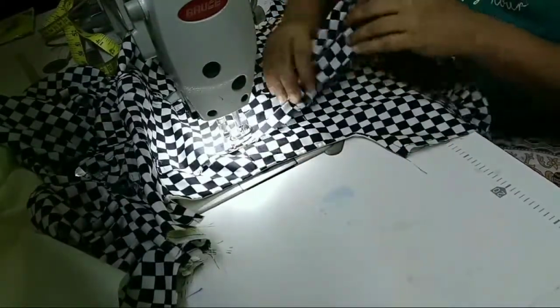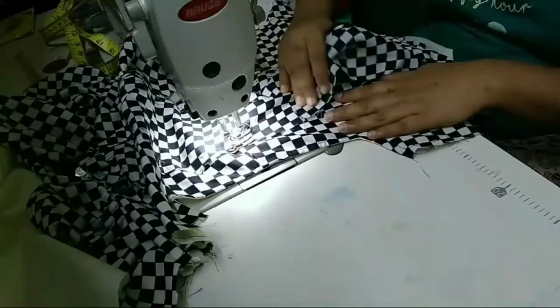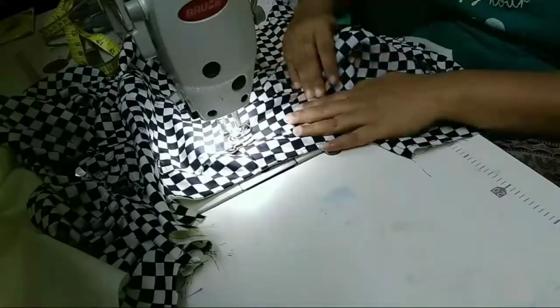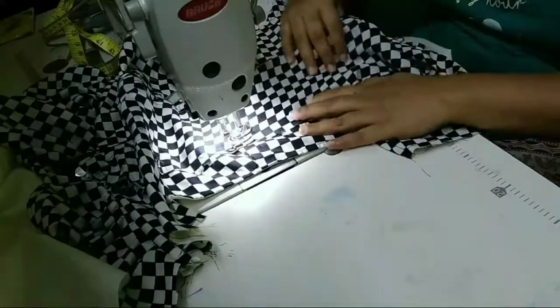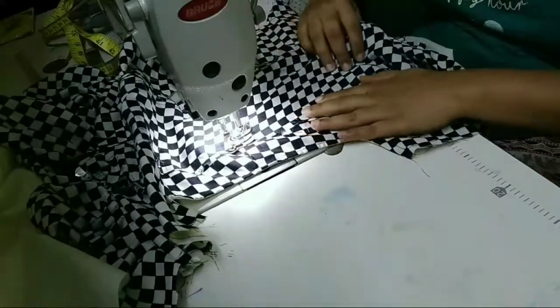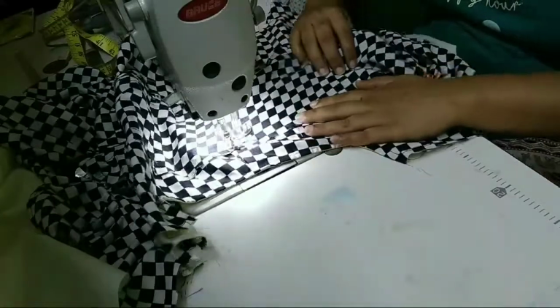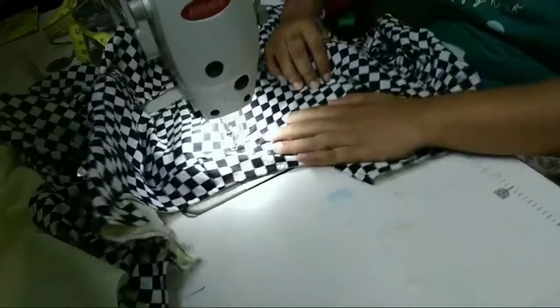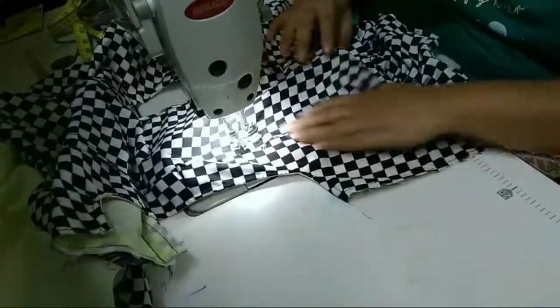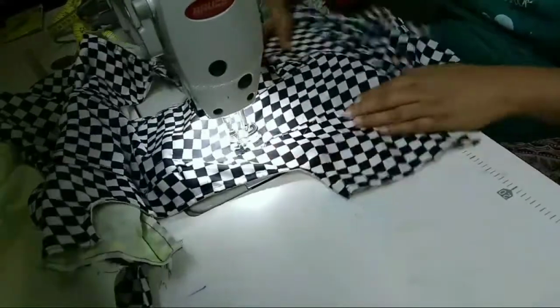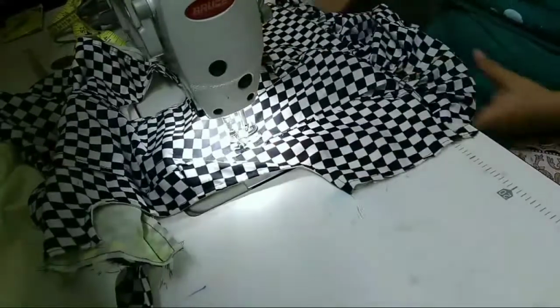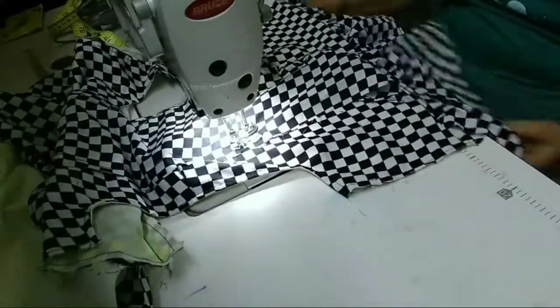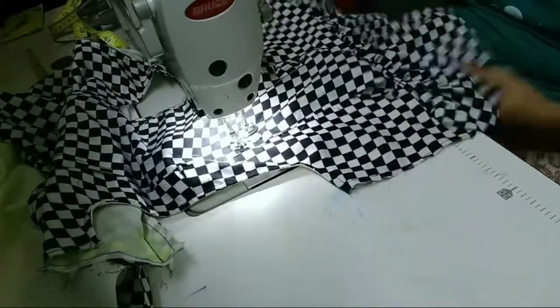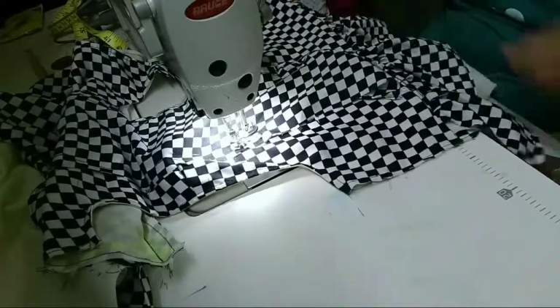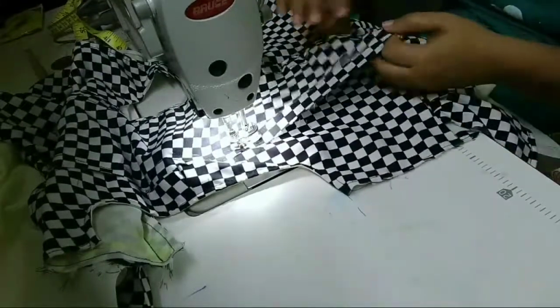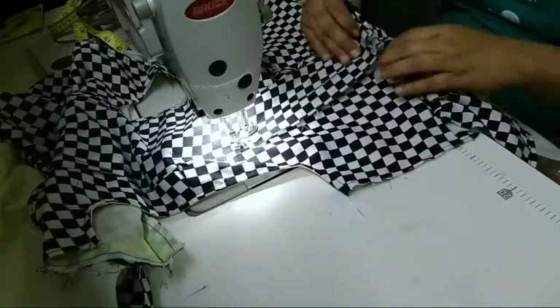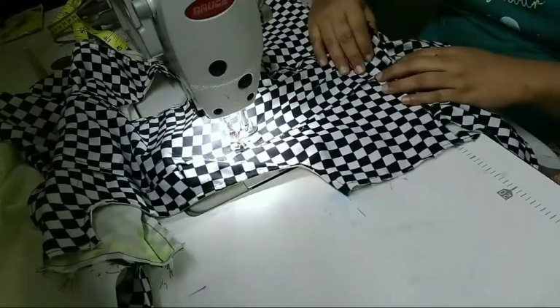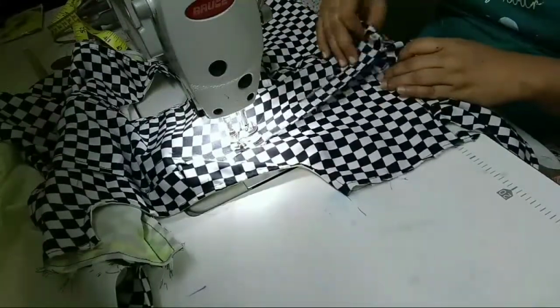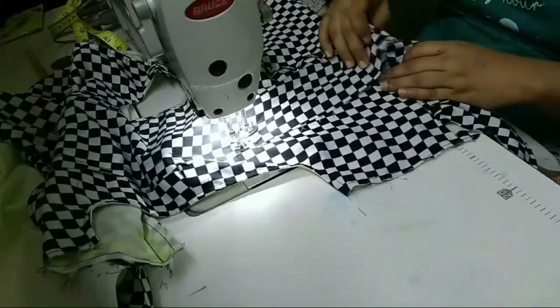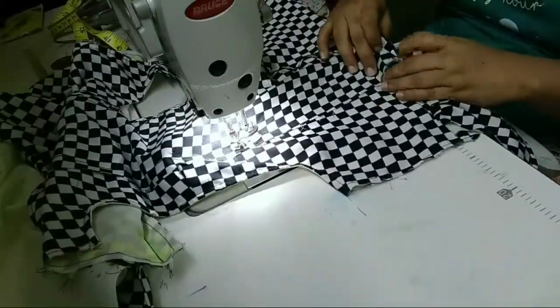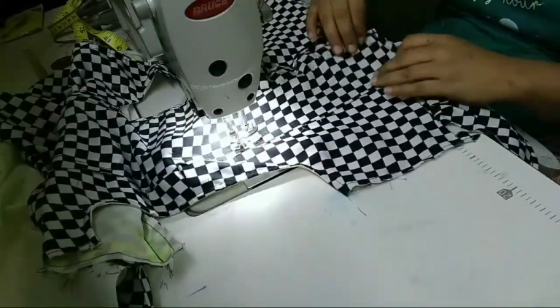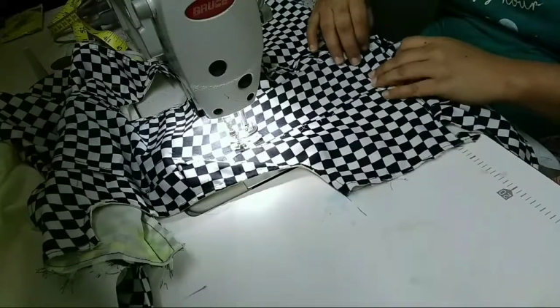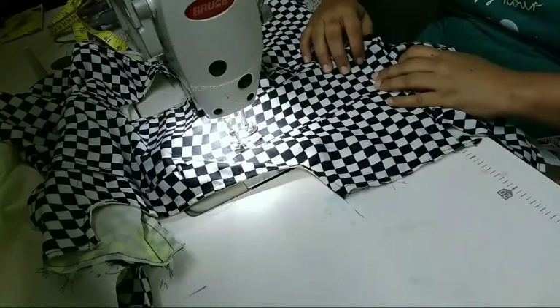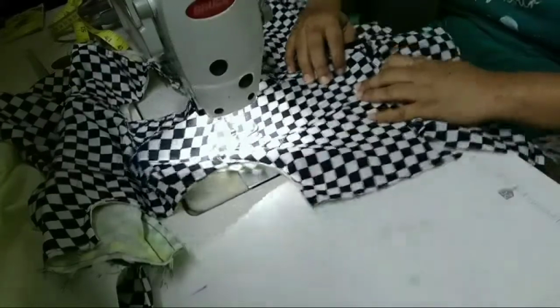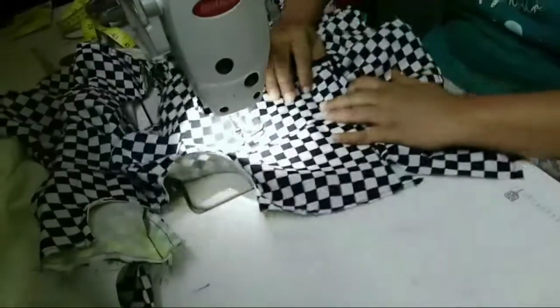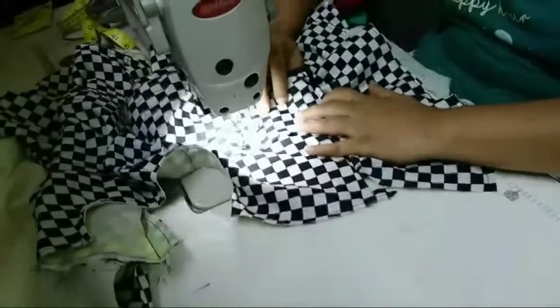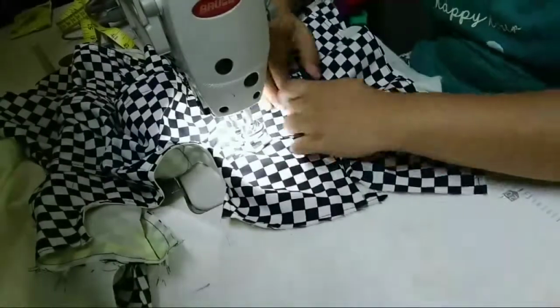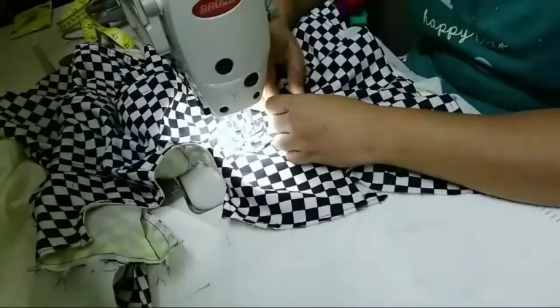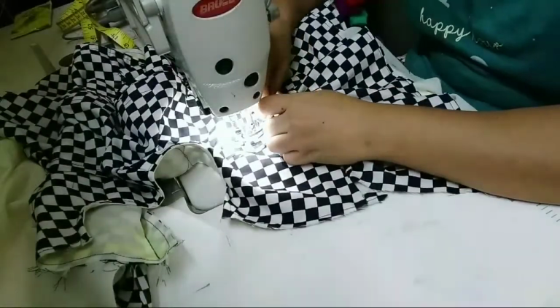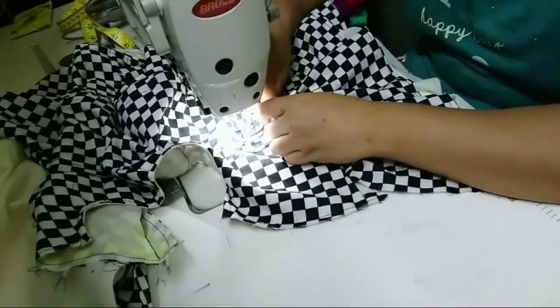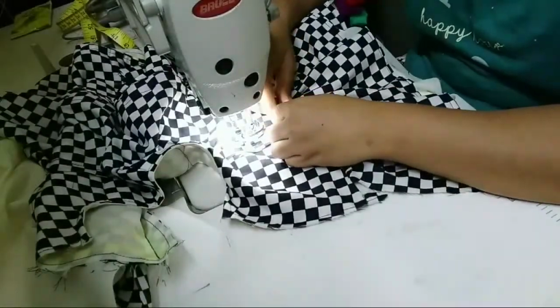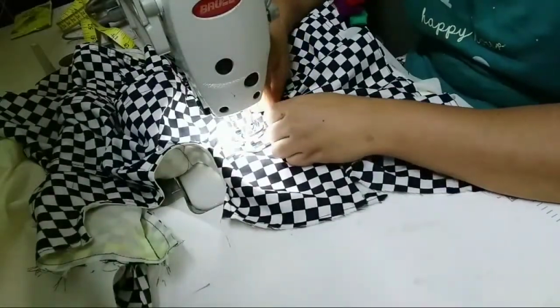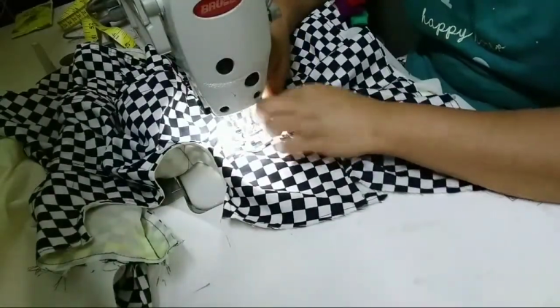These are the two sides. We put the front layer and the back layer together, then we will cut it.